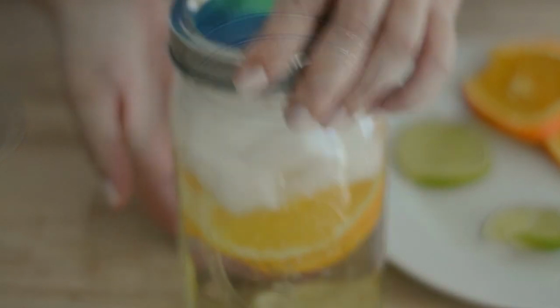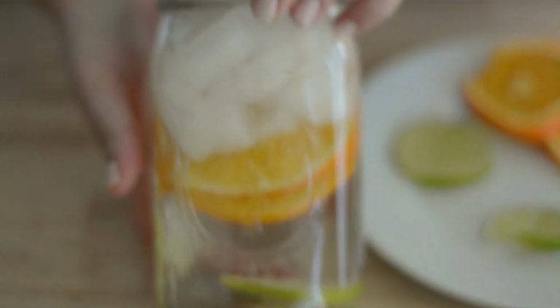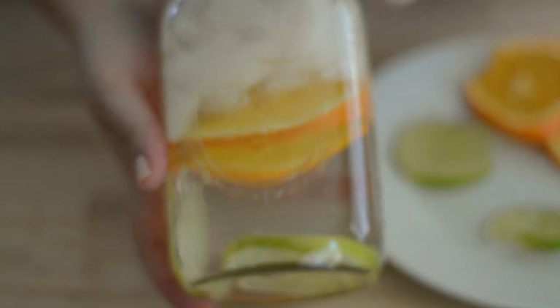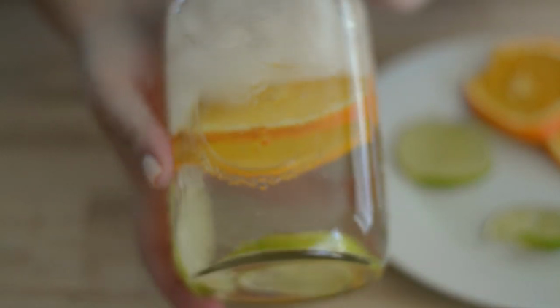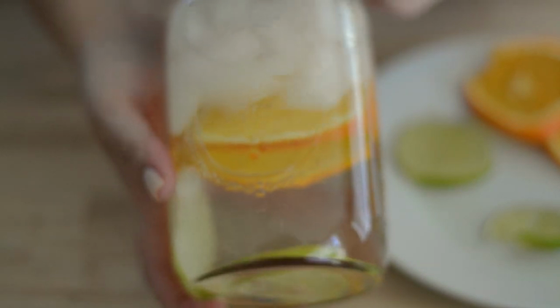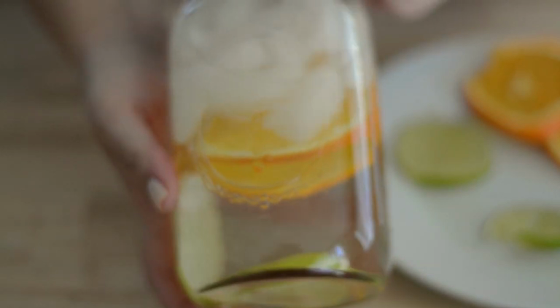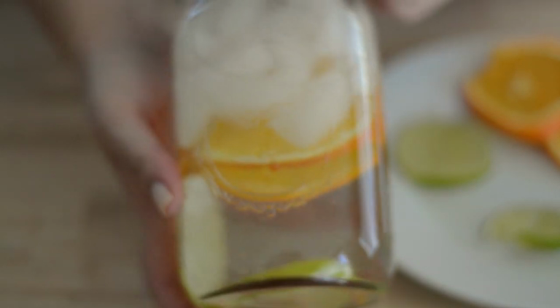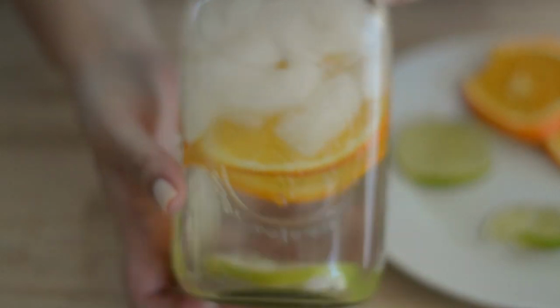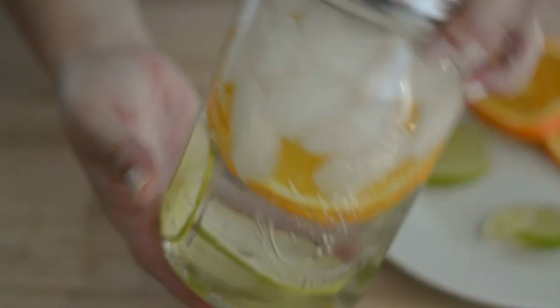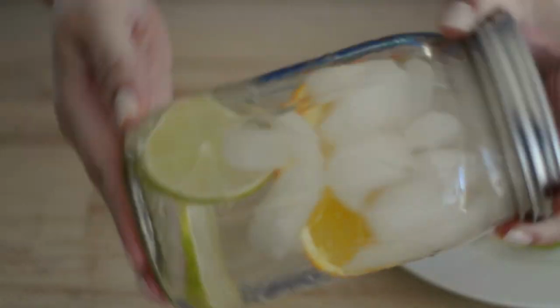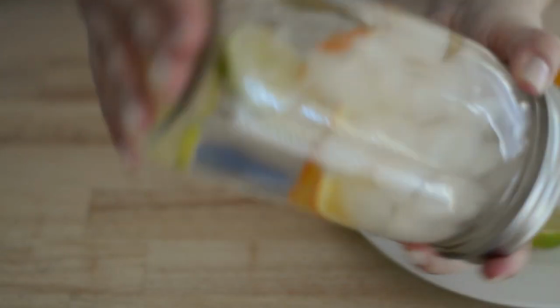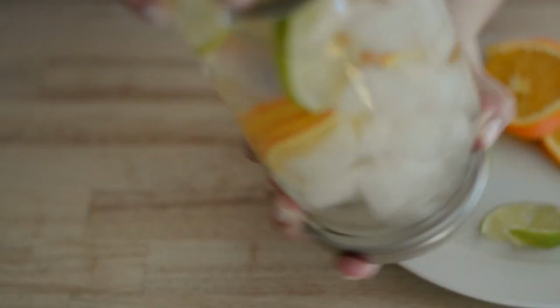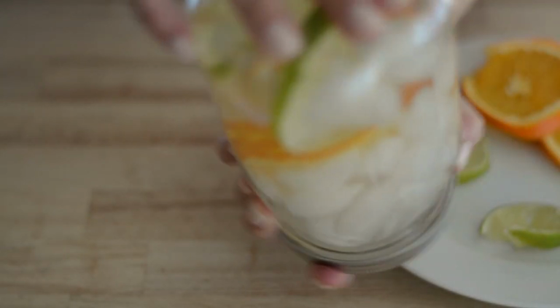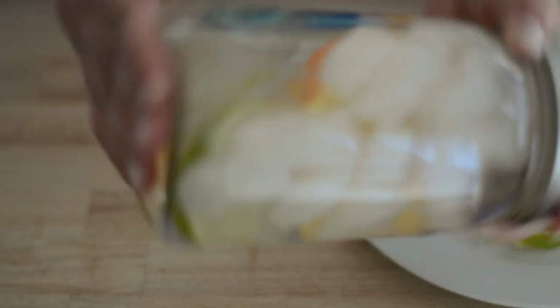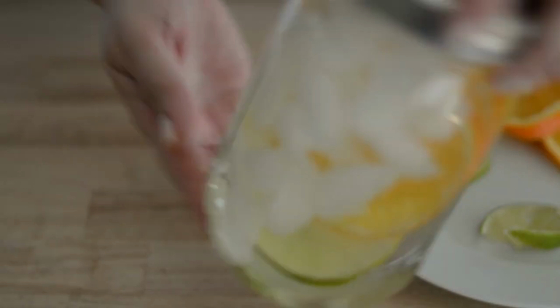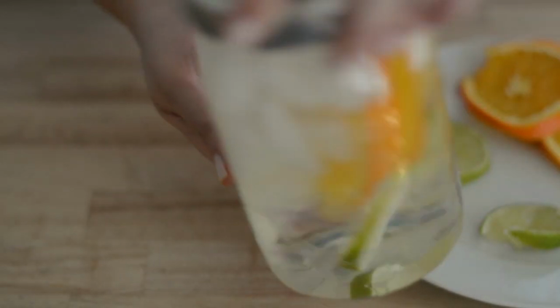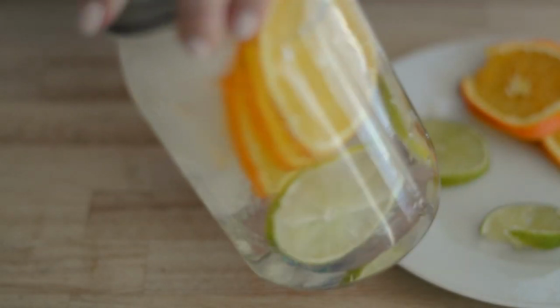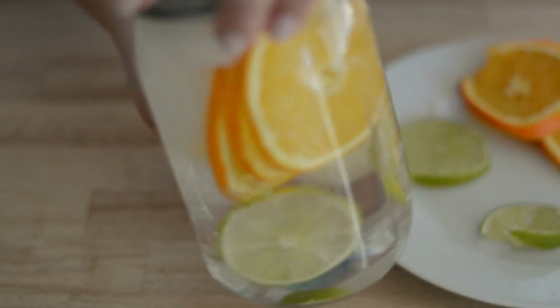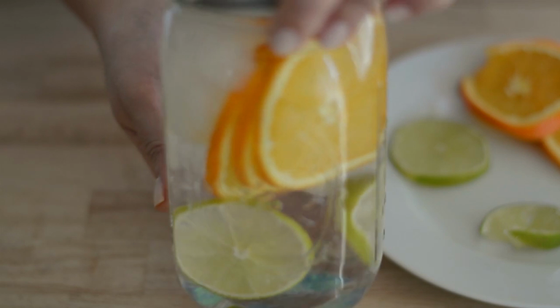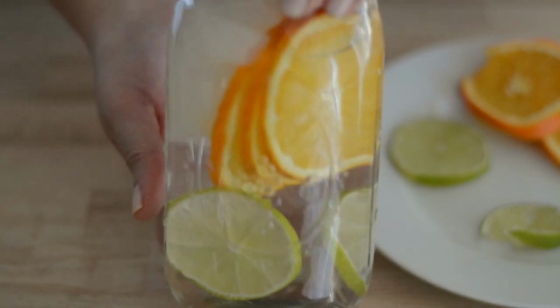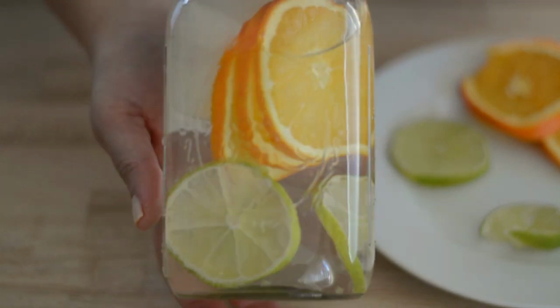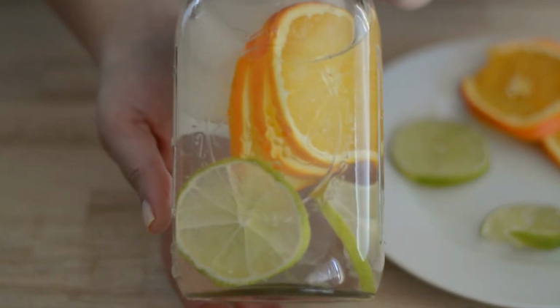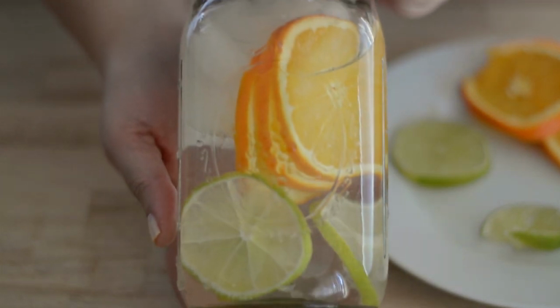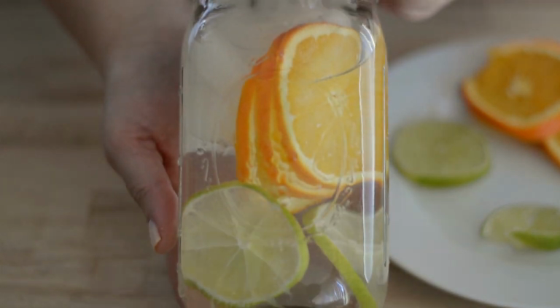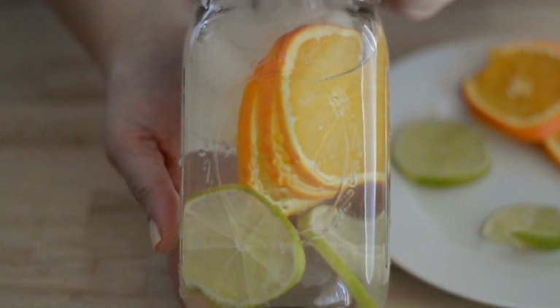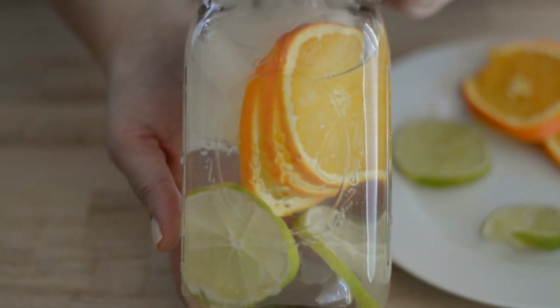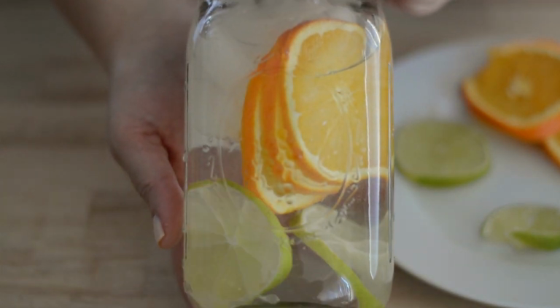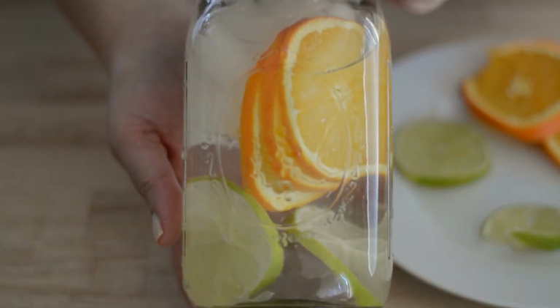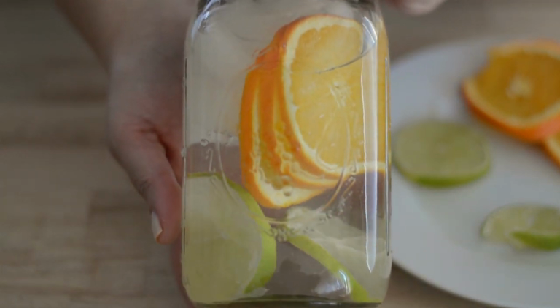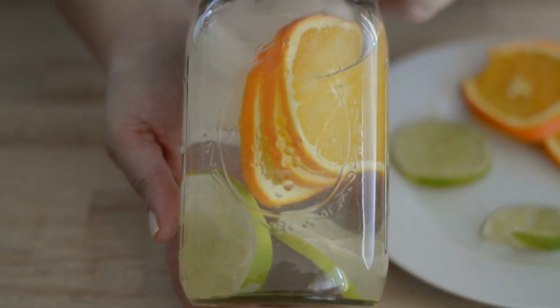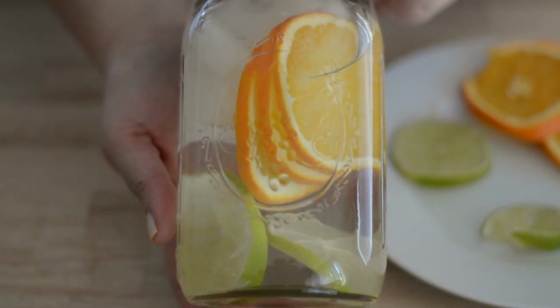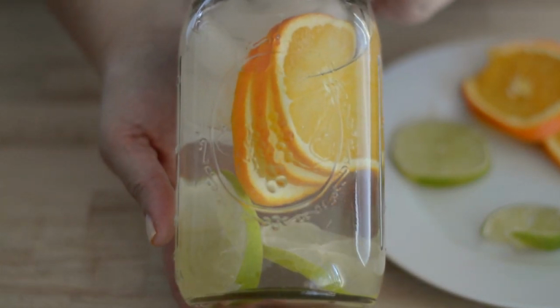Now we're just going to give it a shake, and you can store it in your fridge at least 30 minutes before serving, or preferably overnight.